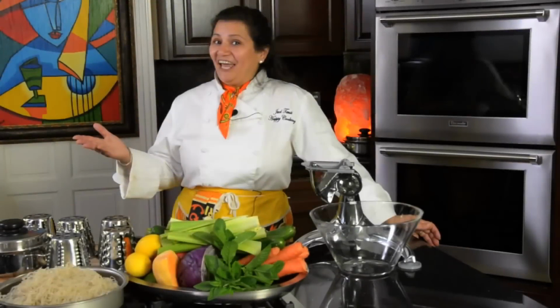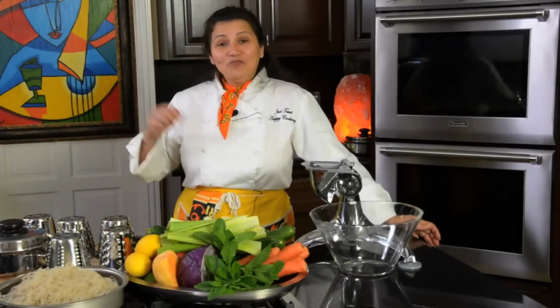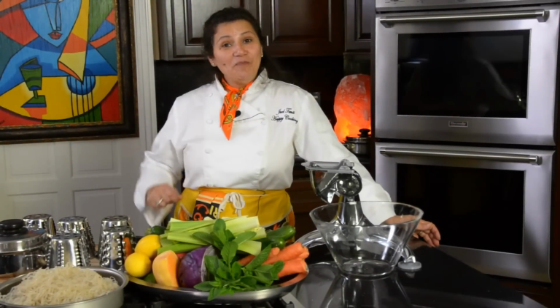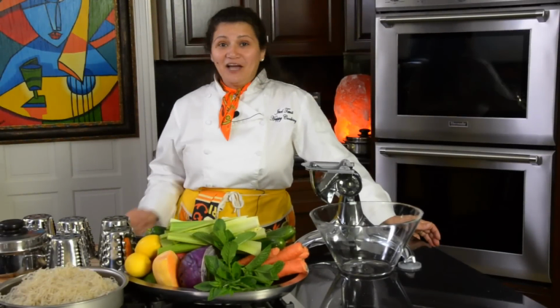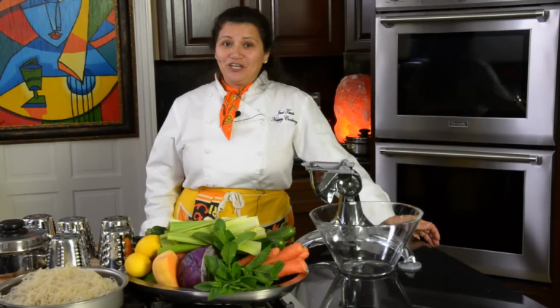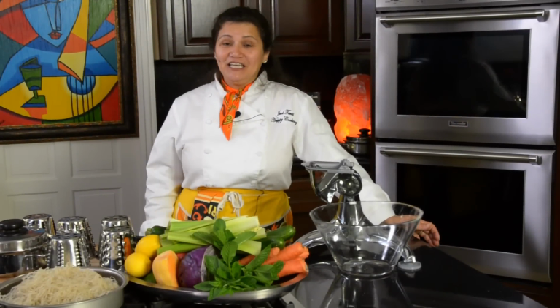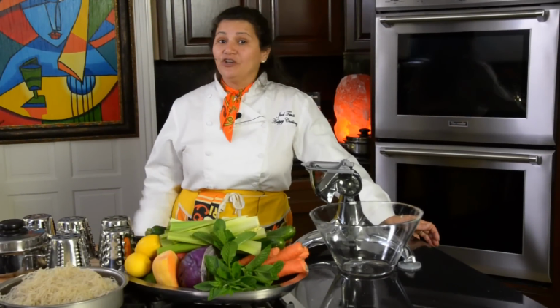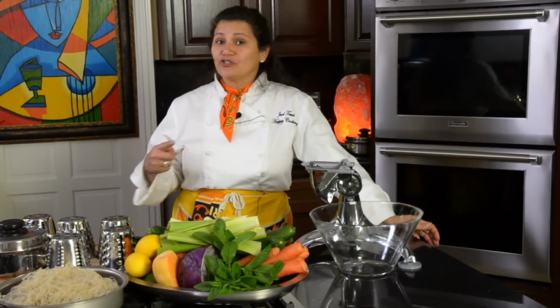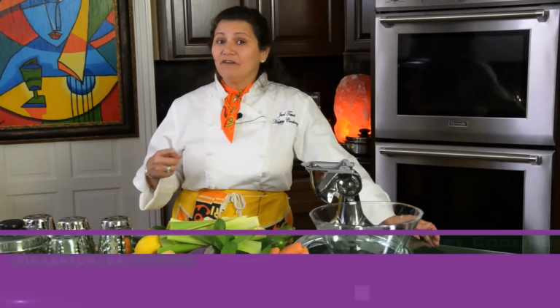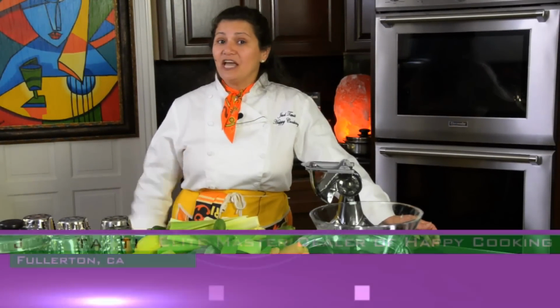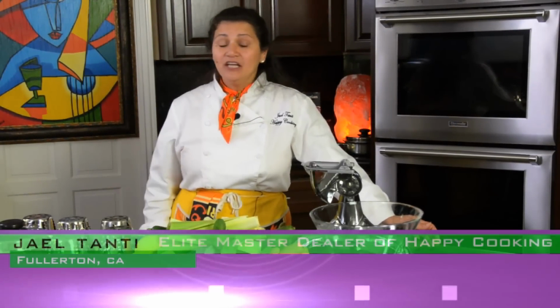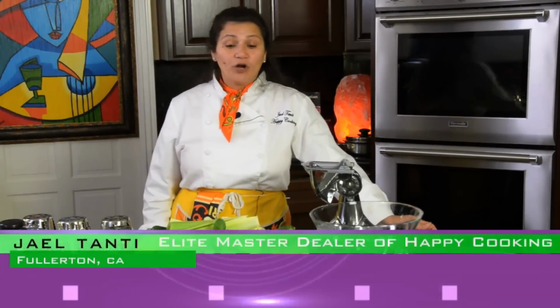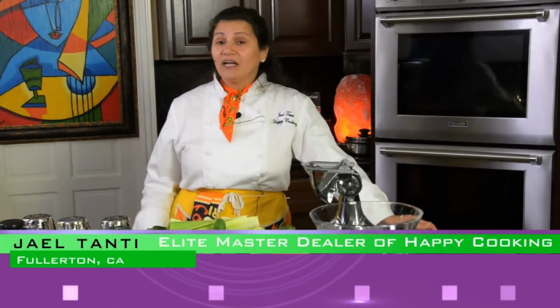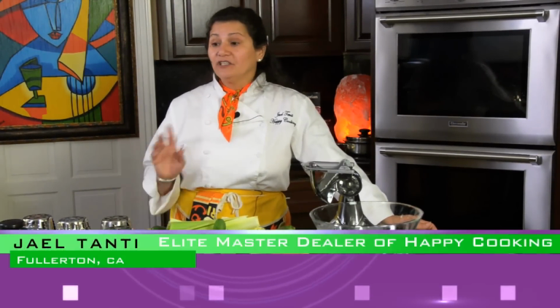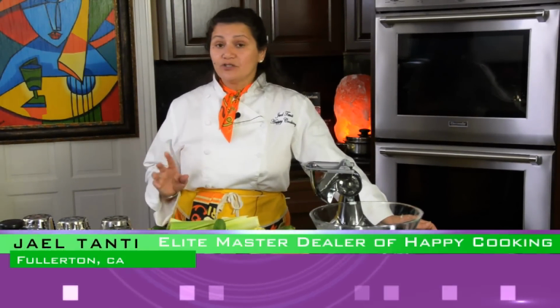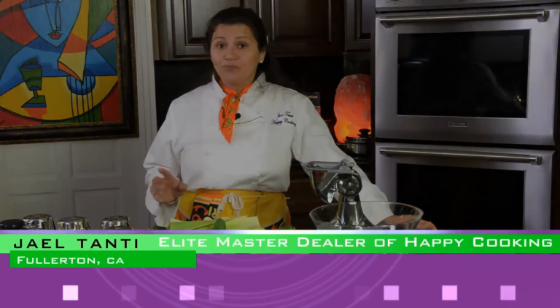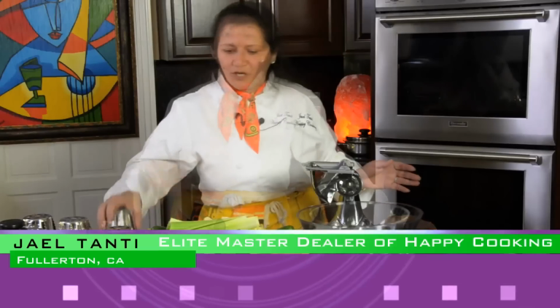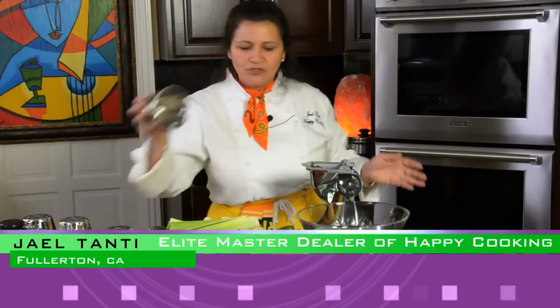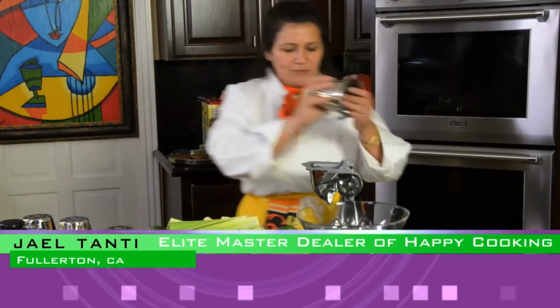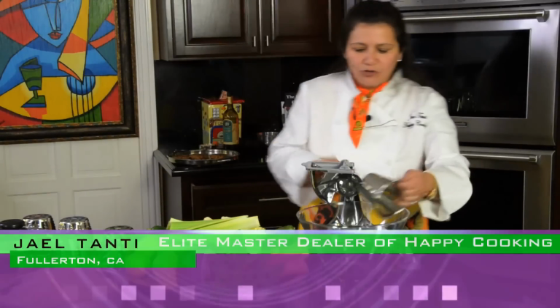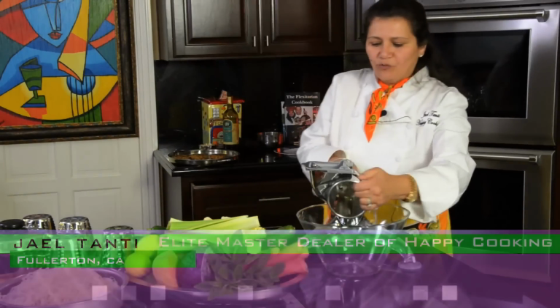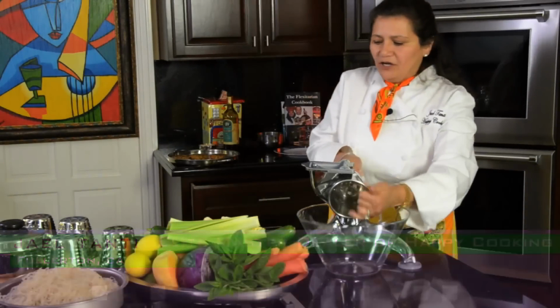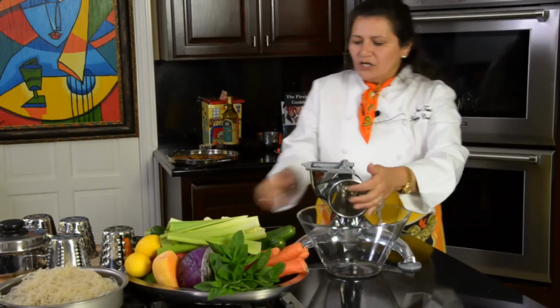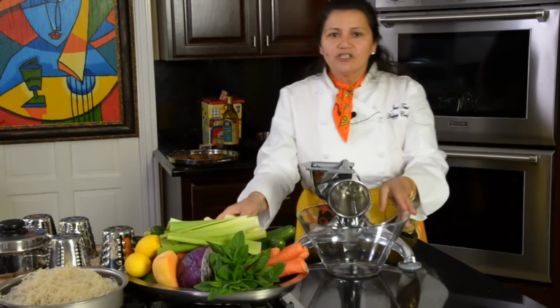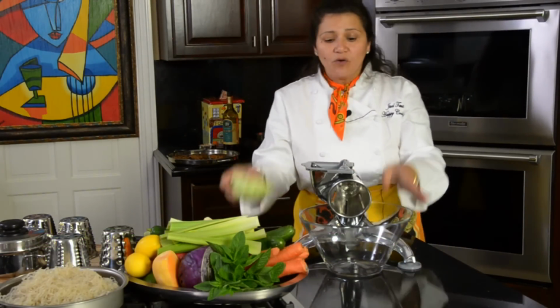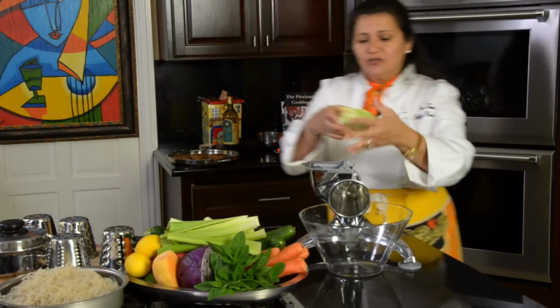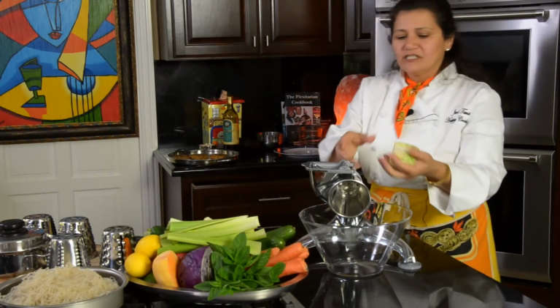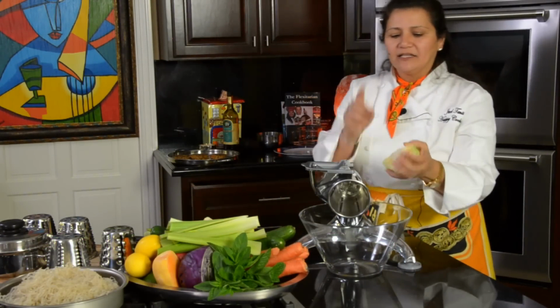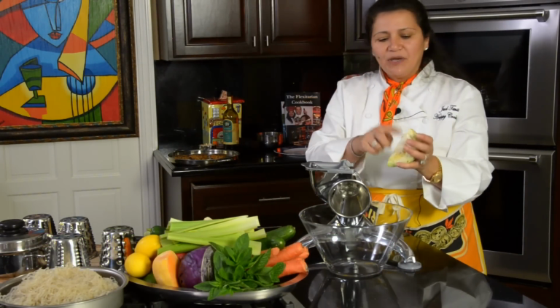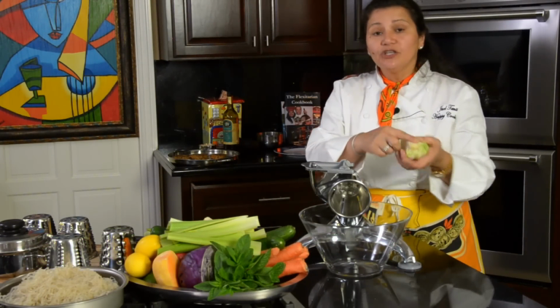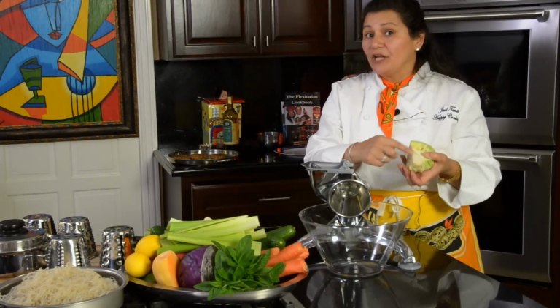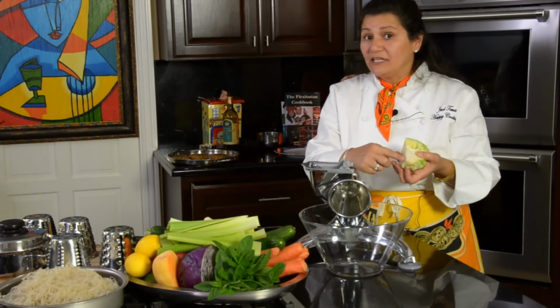We're back, happy cooking today. Here's your chef Jay. We're going to make another delicious recipe. We're going to use this number four cone right here, so this is how we're going to make this salad. Make sure that you put everything in.